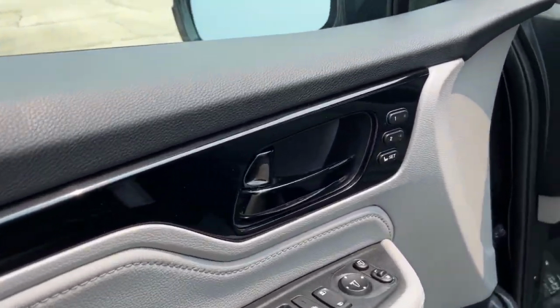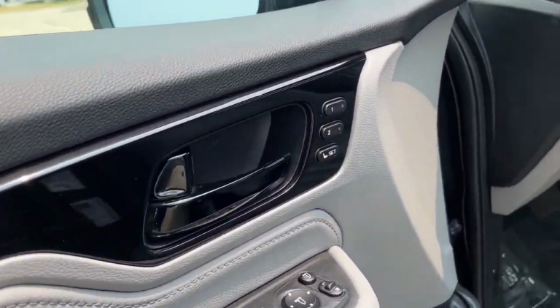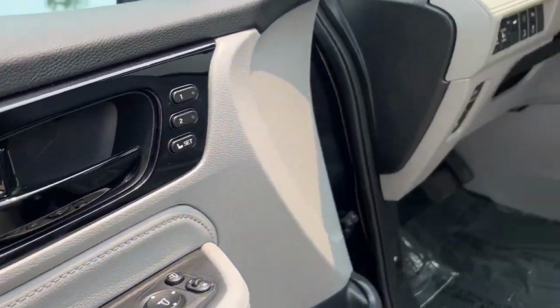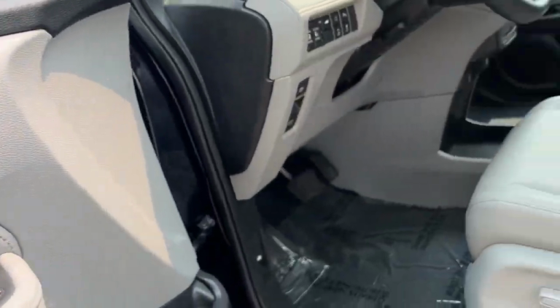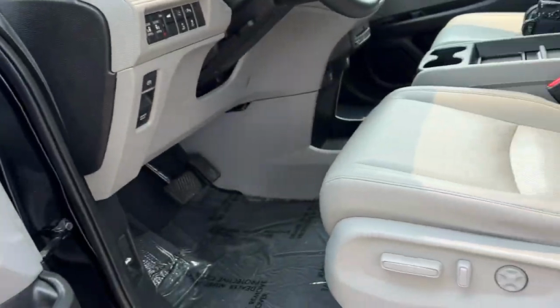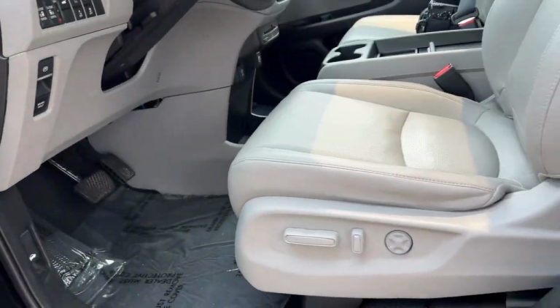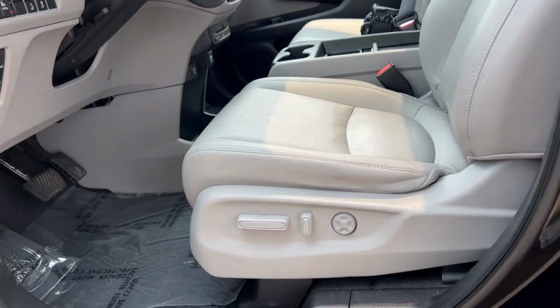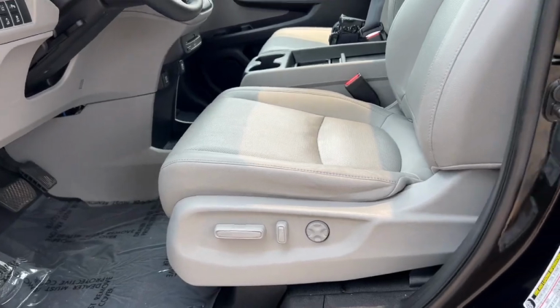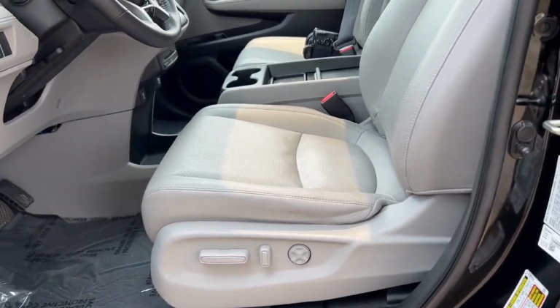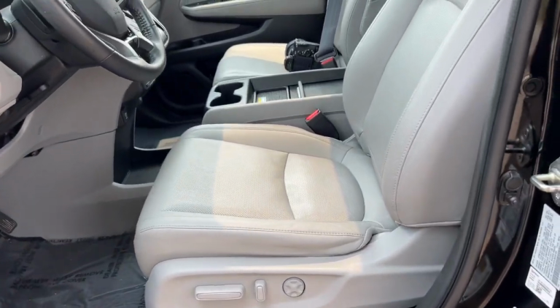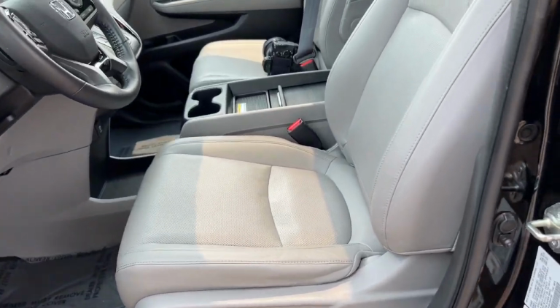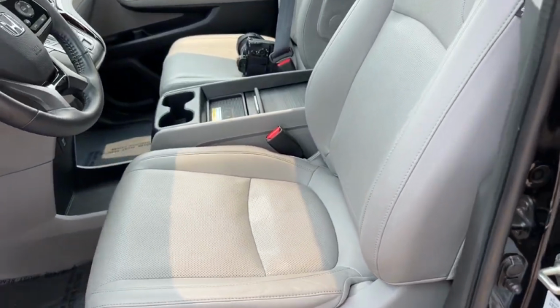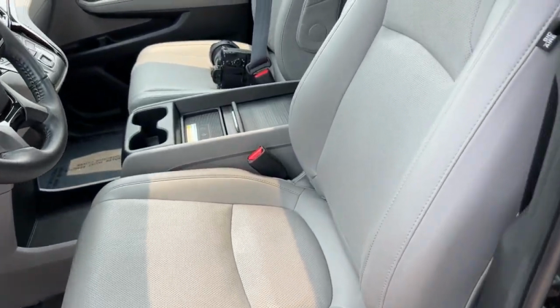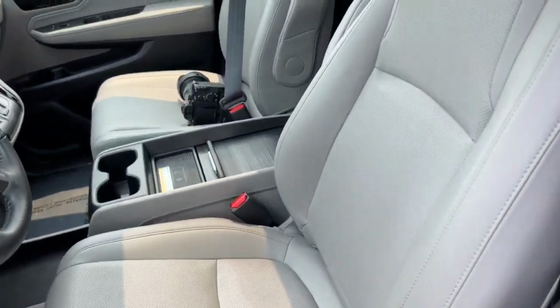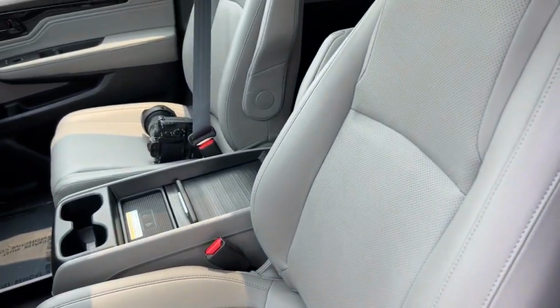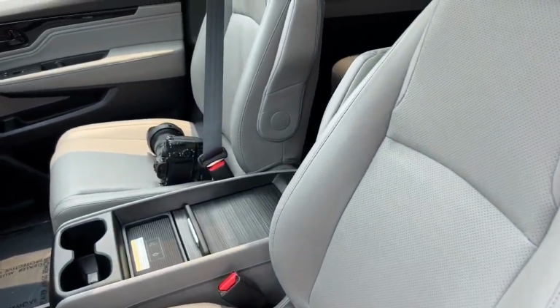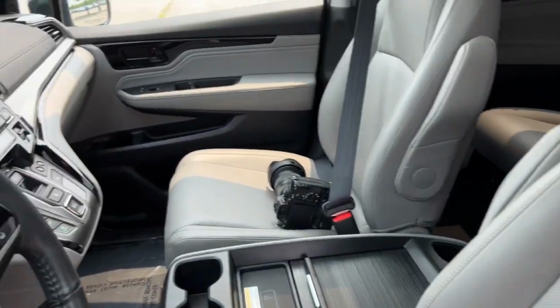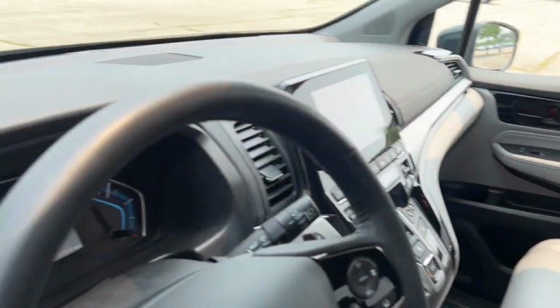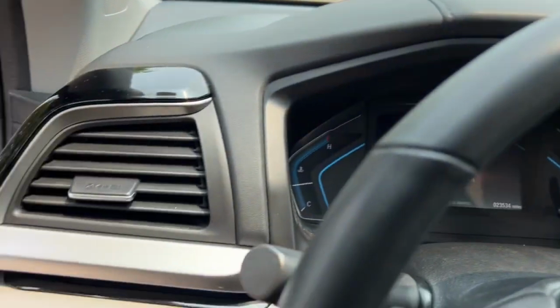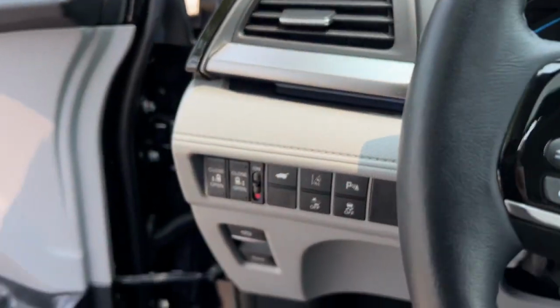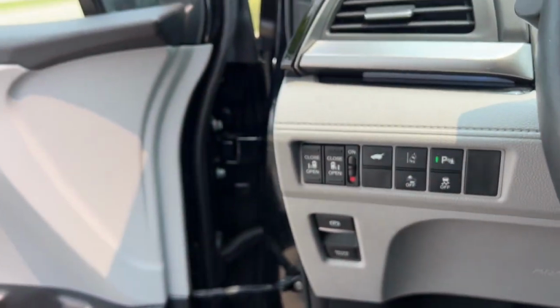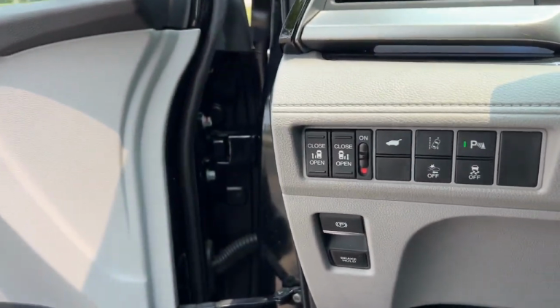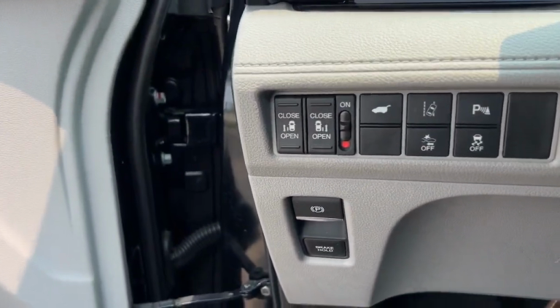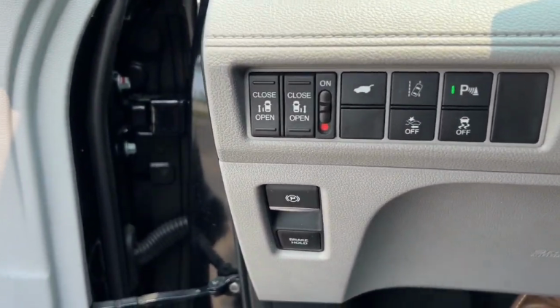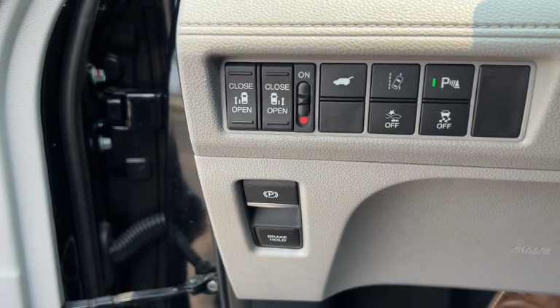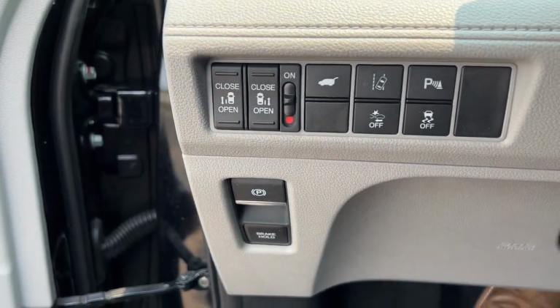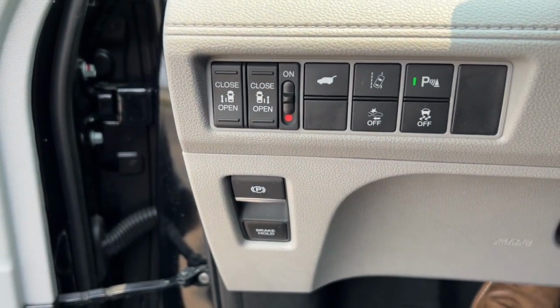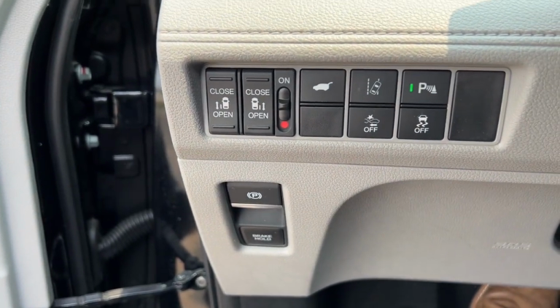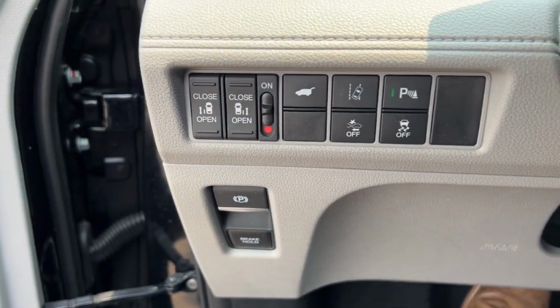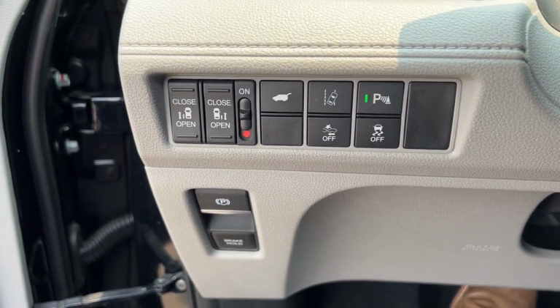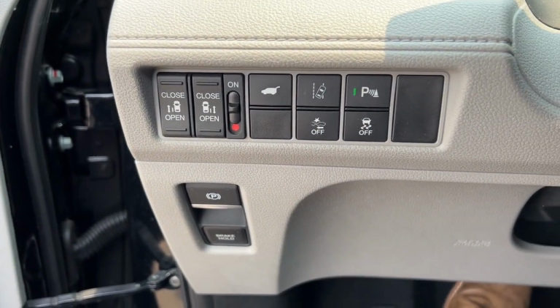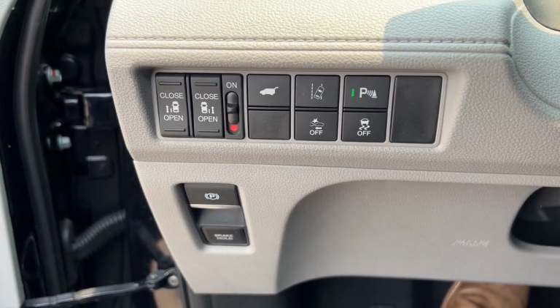It has memory buttons for your power driver's seat and perforated leather seating throughout the front. There are the buttons for your side doors and your trunk.